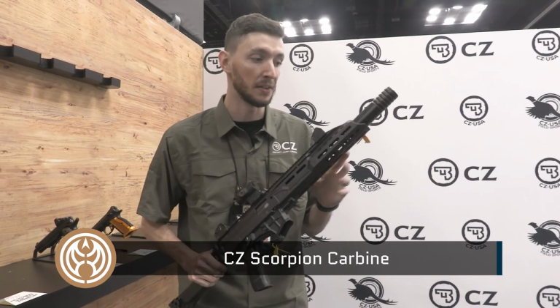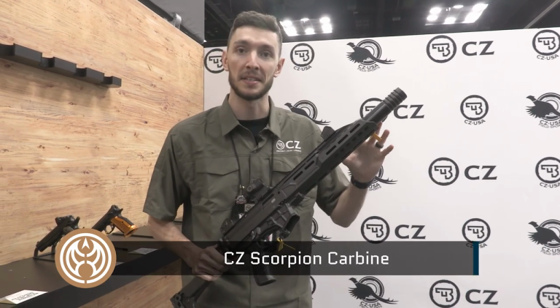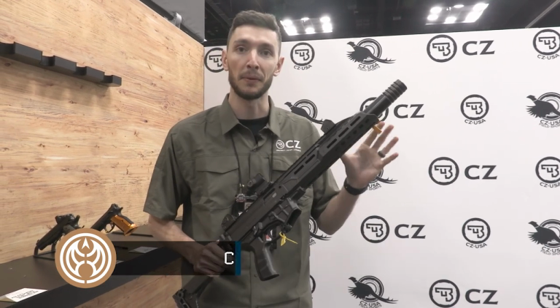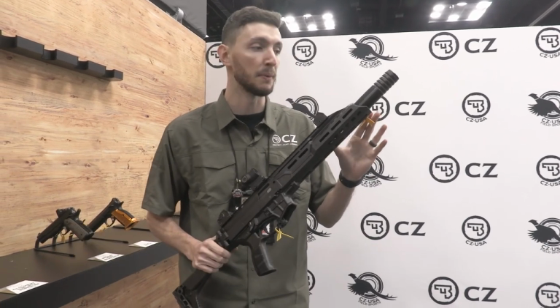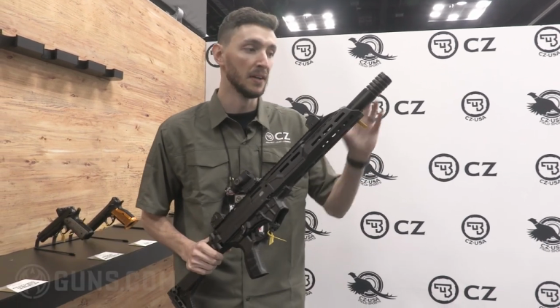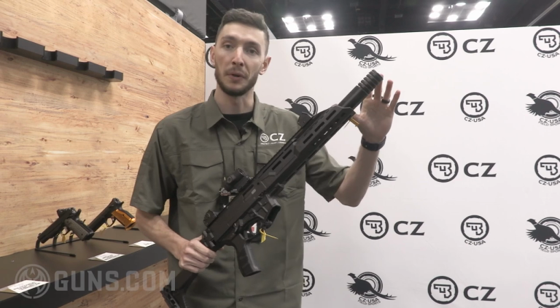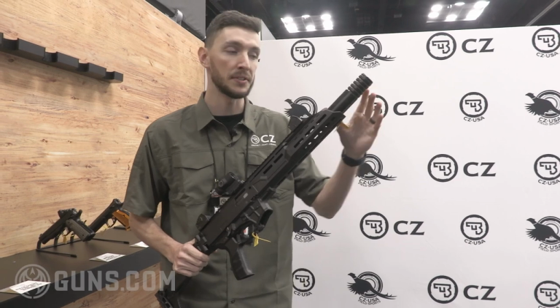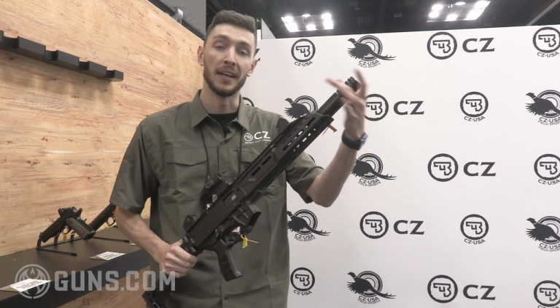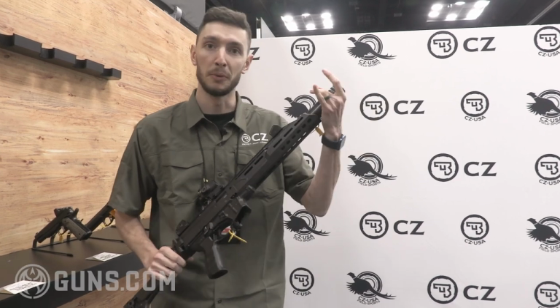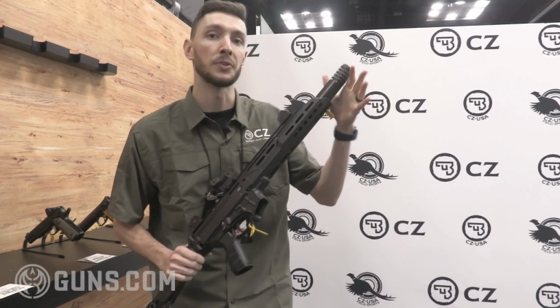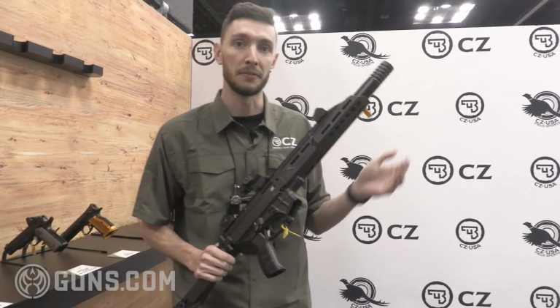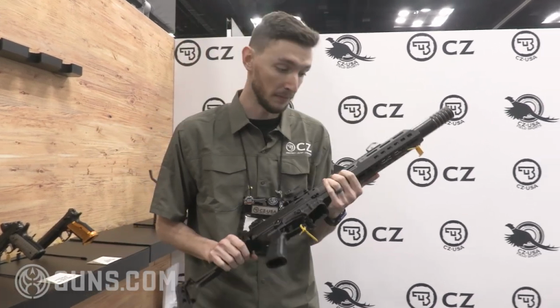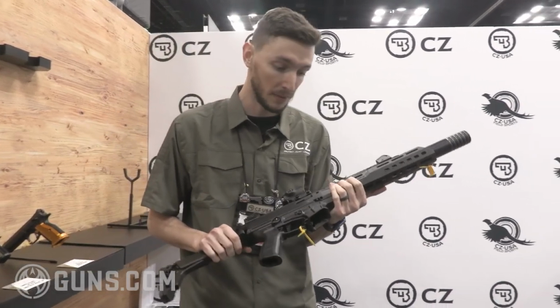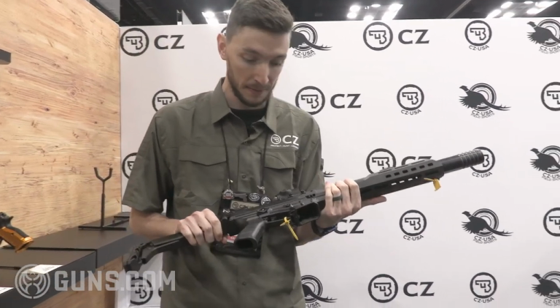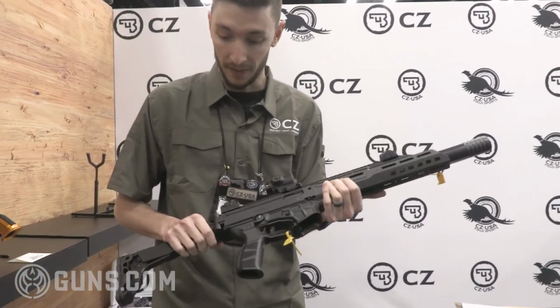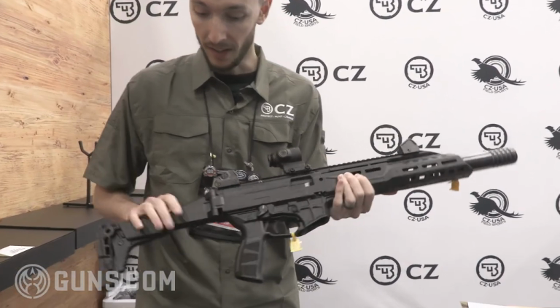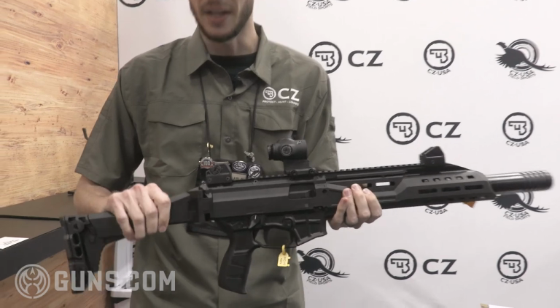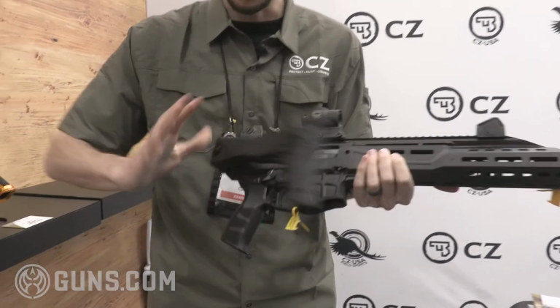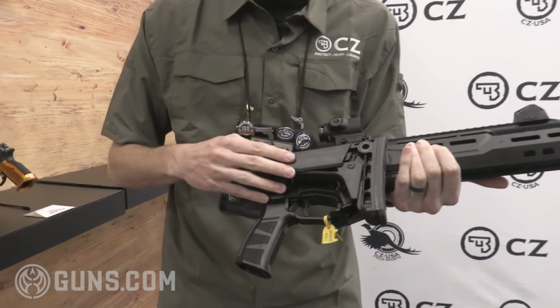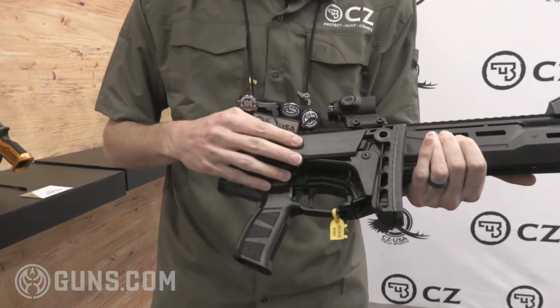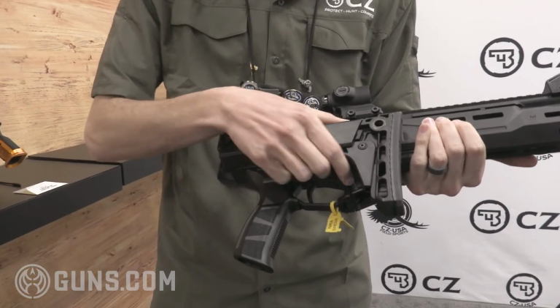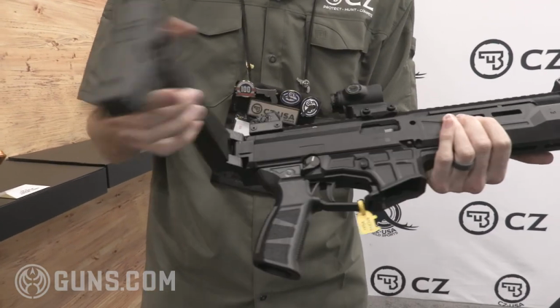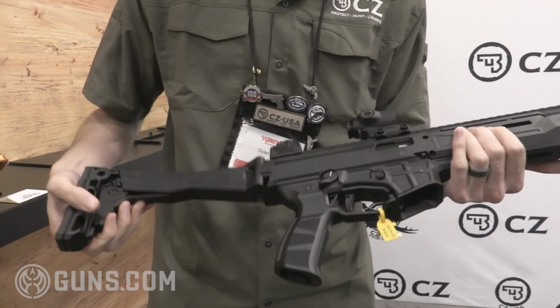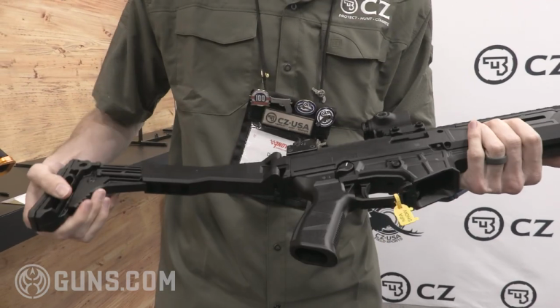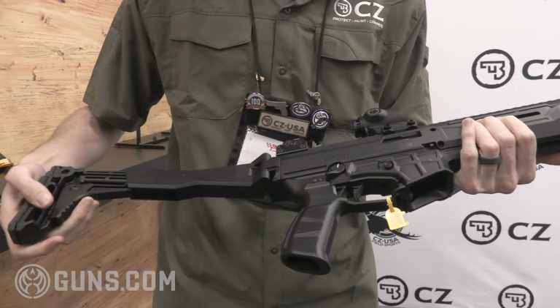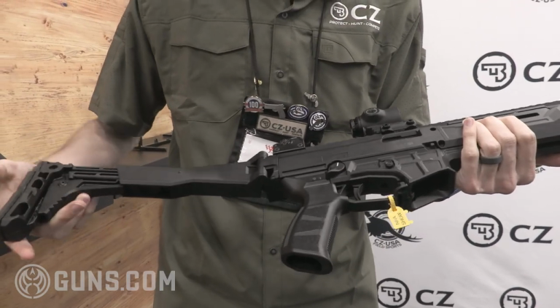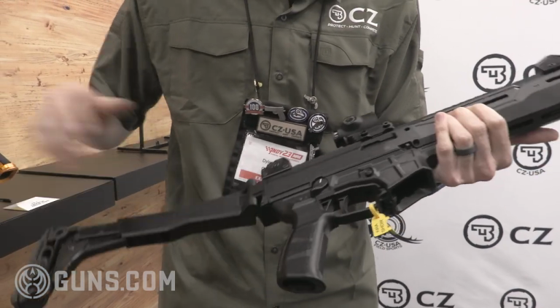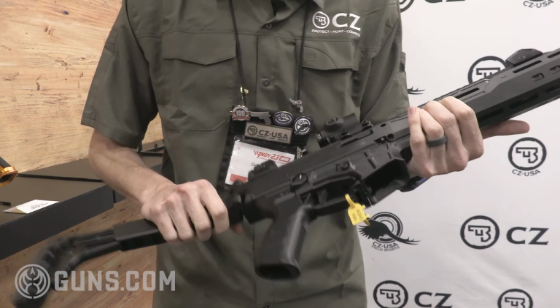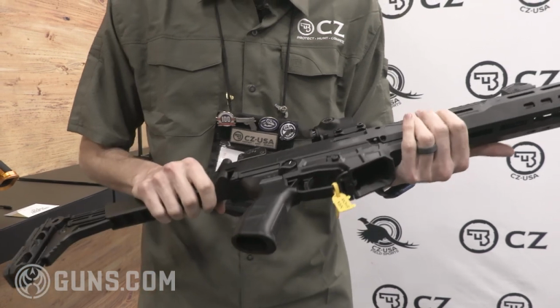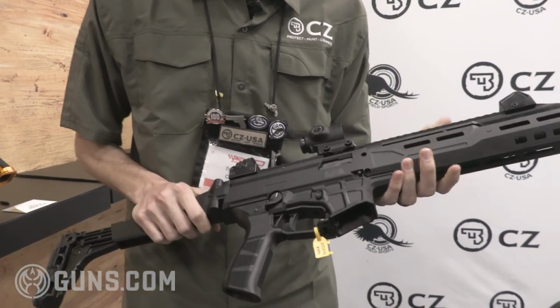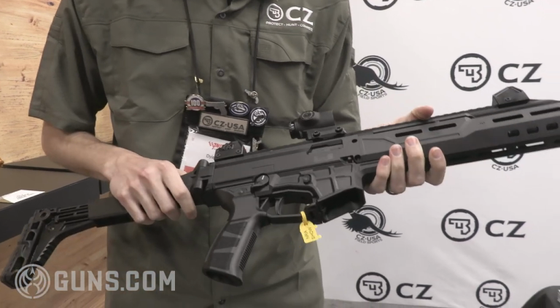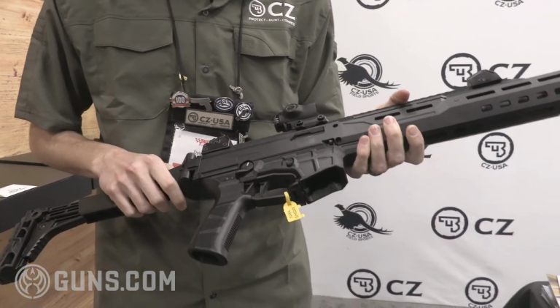You've got a 16.3 inch barrel with faux suppressor. It is removable so you can put your favorite muzzle adapter on there. You do have a foldable stock as well, and it is adjustable for length of pull. Plus you've got the same three upgrades.